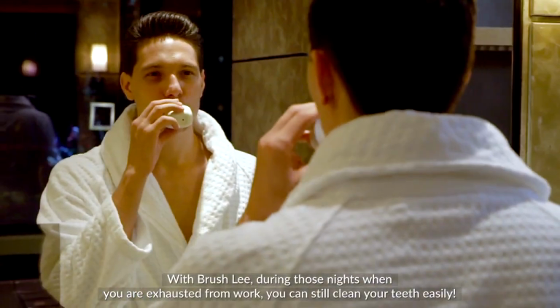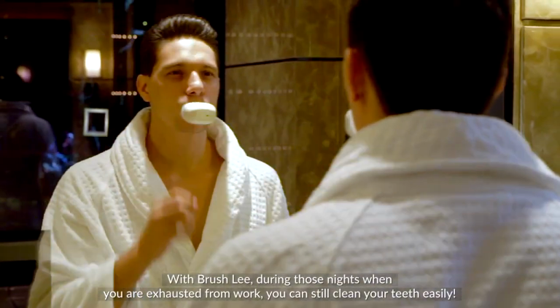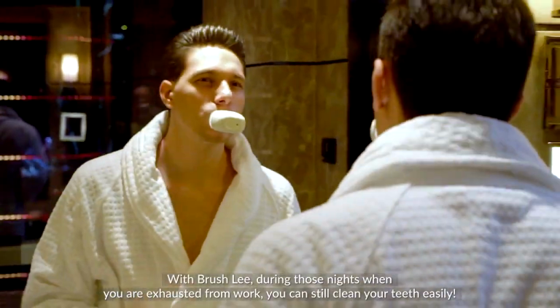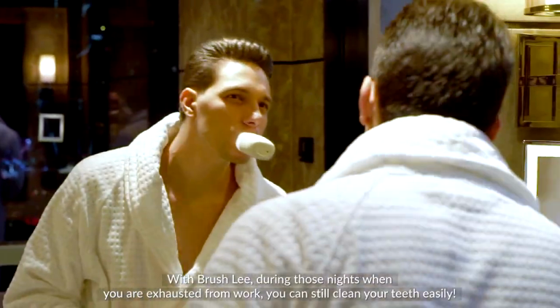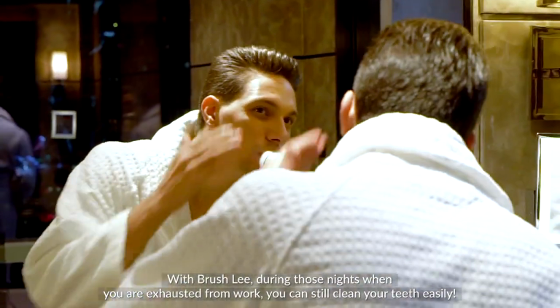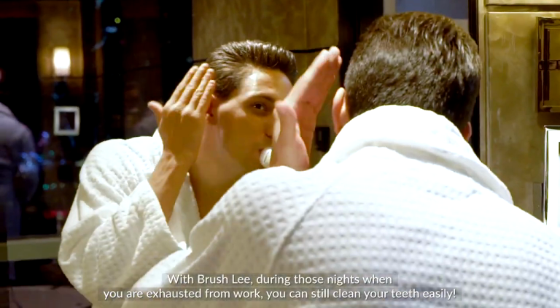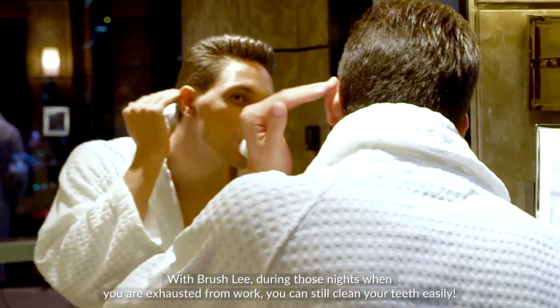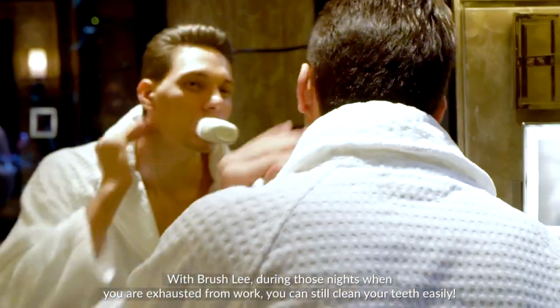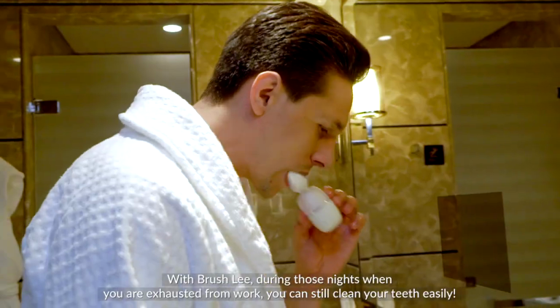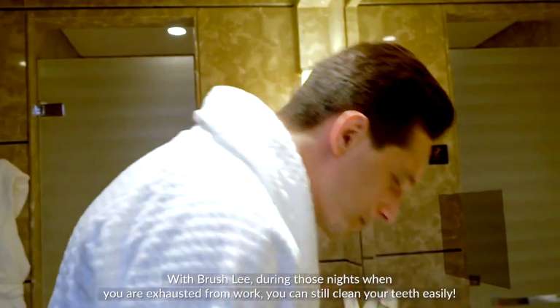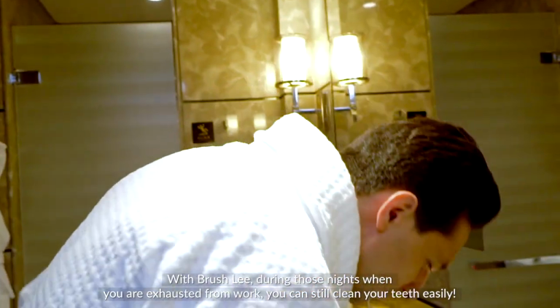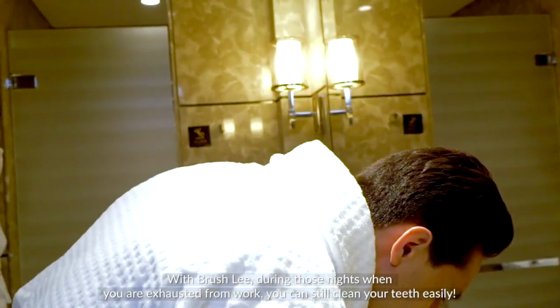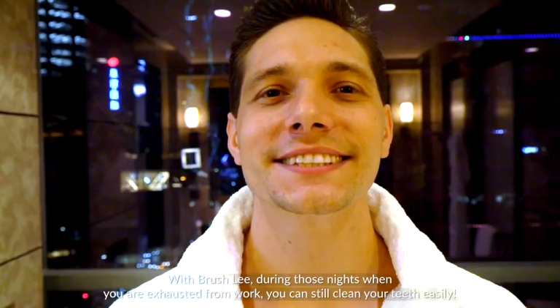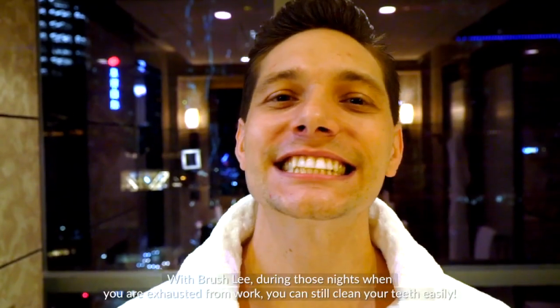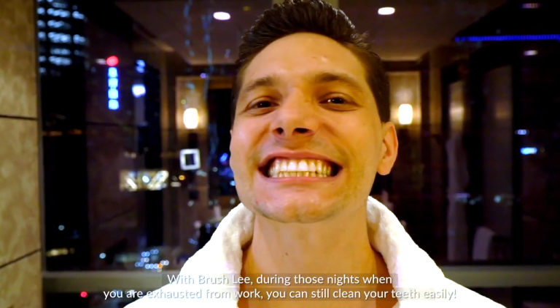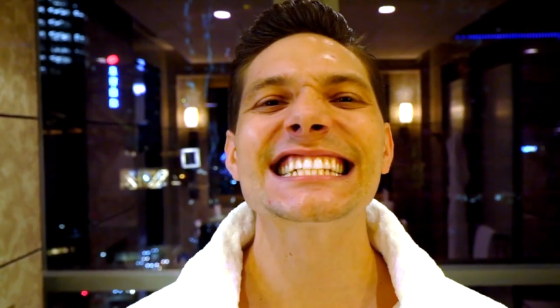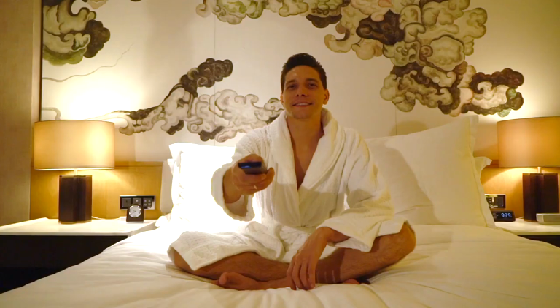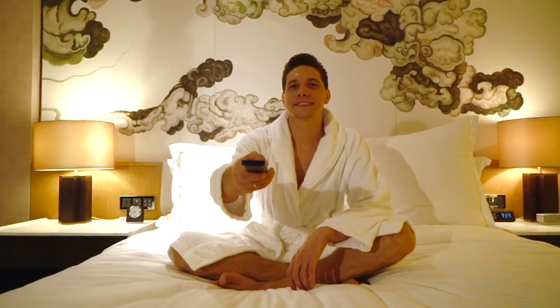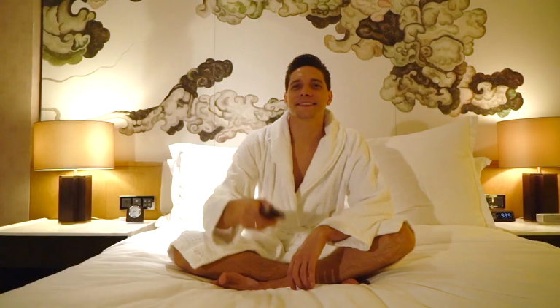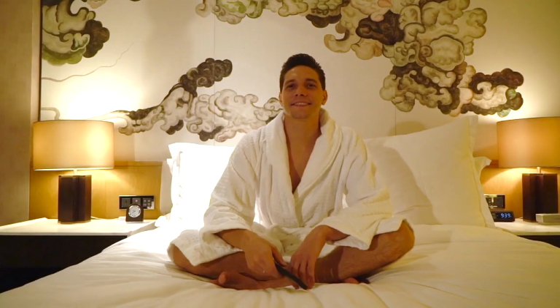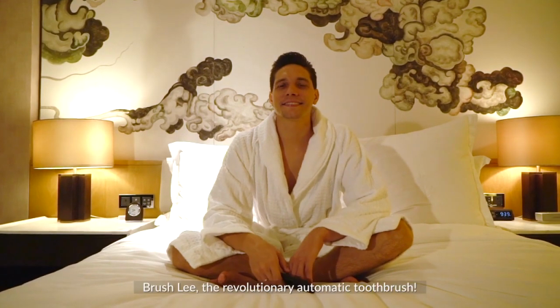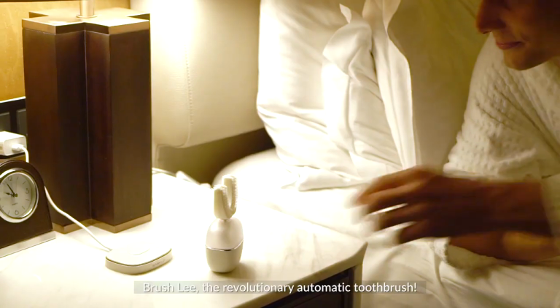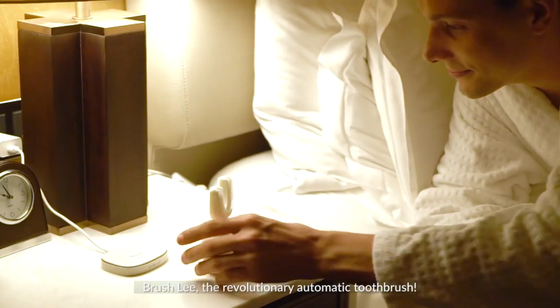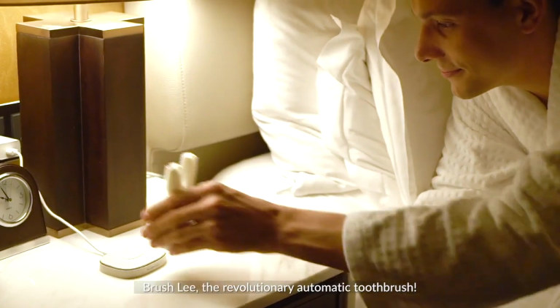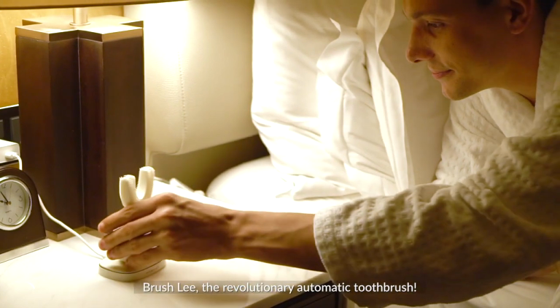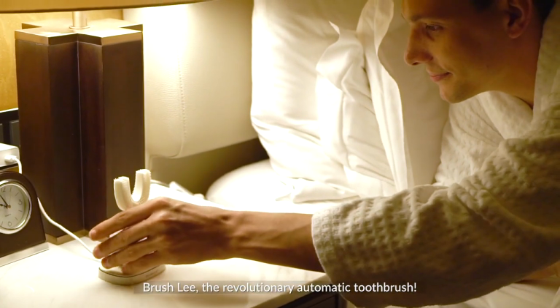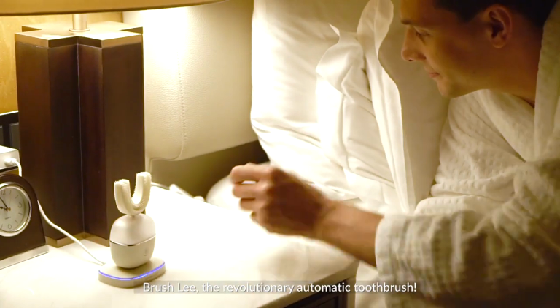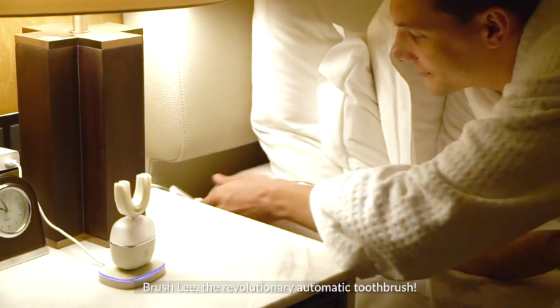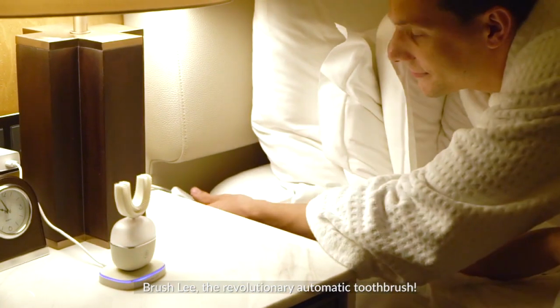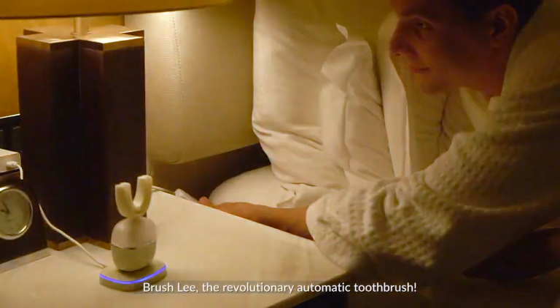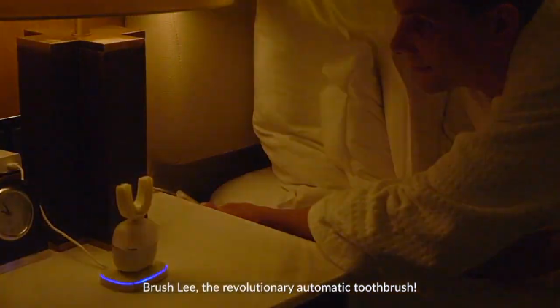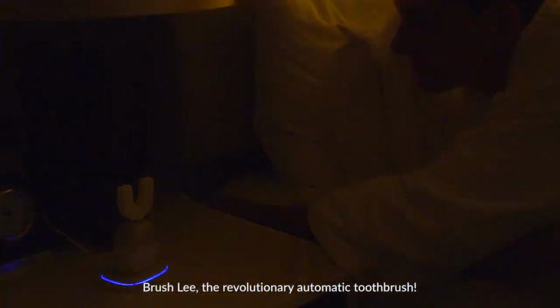During those nights when you are exhausted from work, you can still clean your teeth easily. Brush.ly — the revolutionary automatic toothbrush.